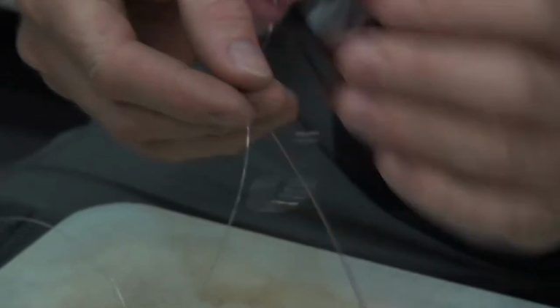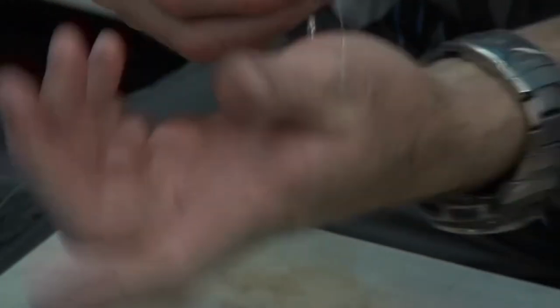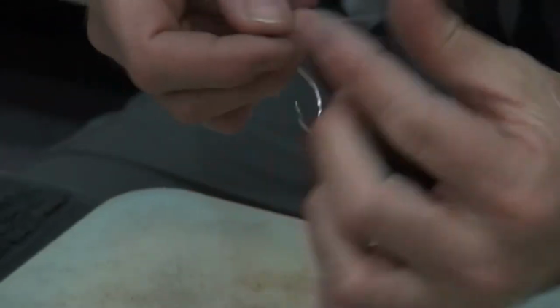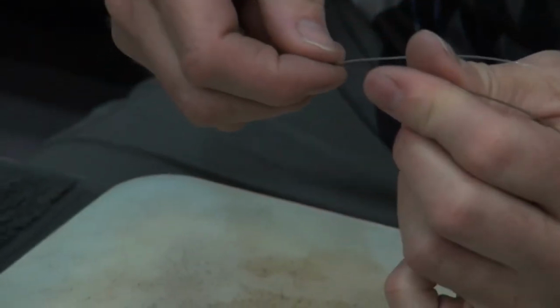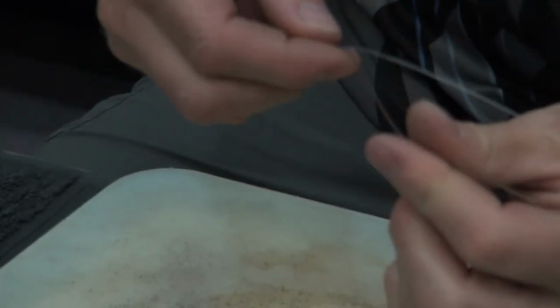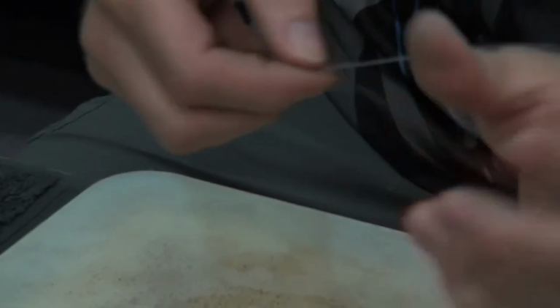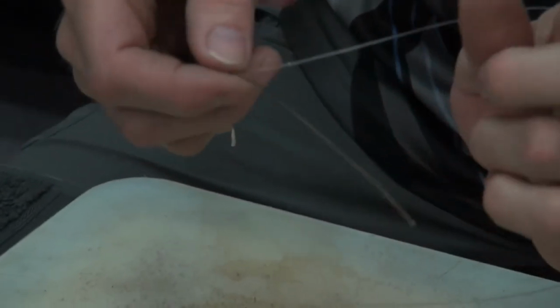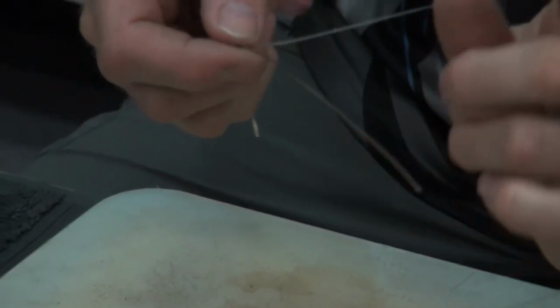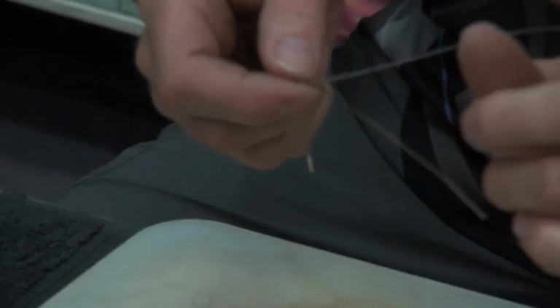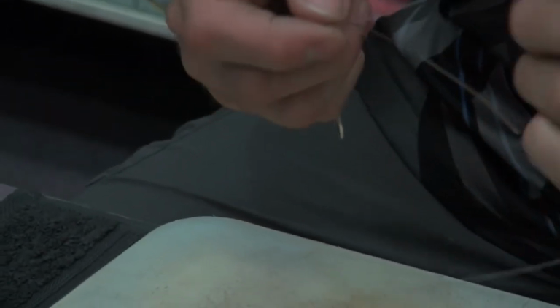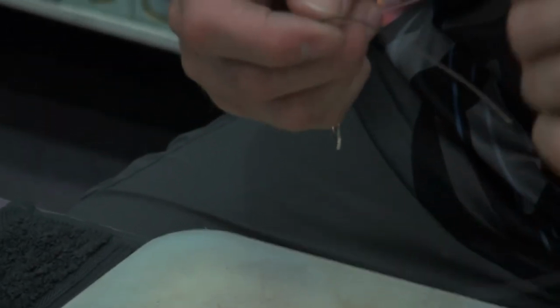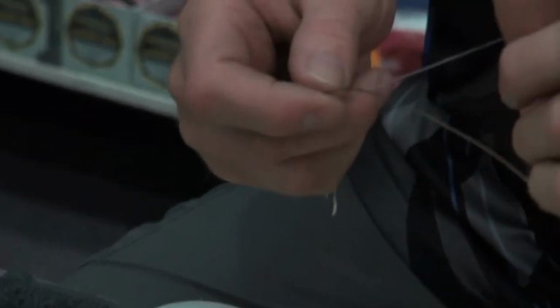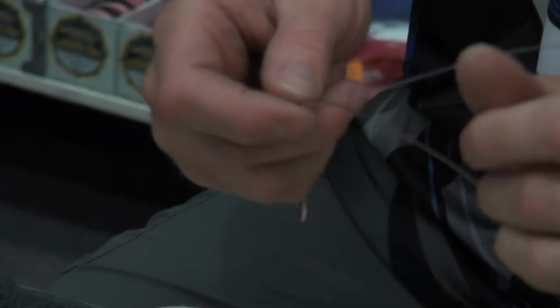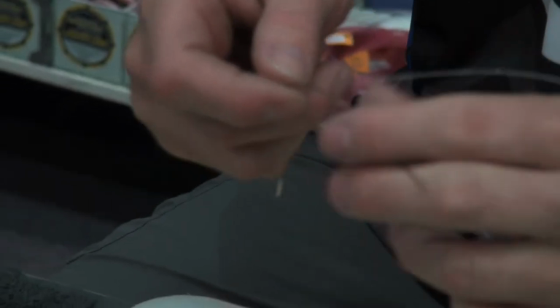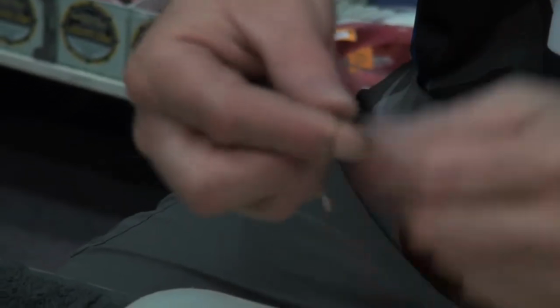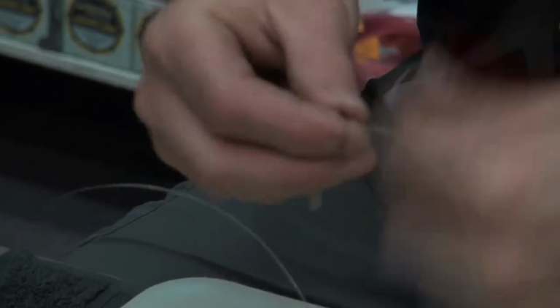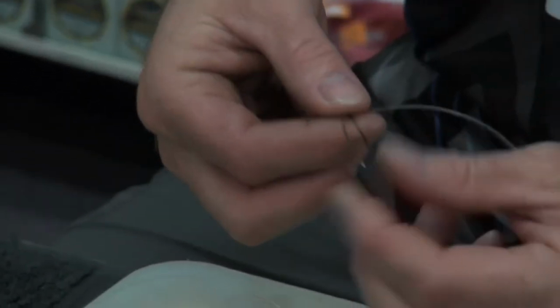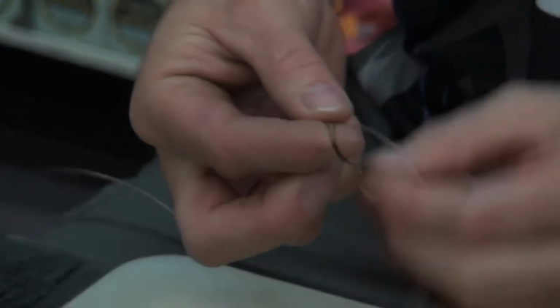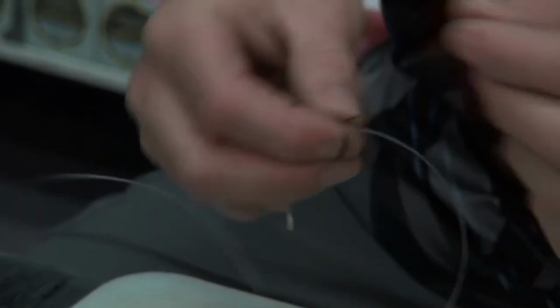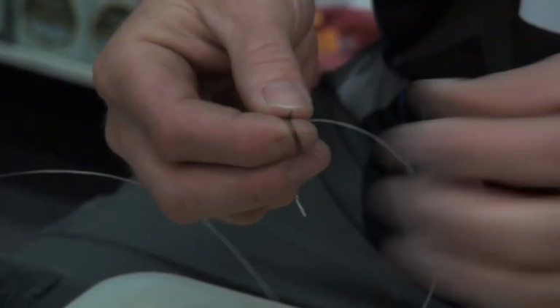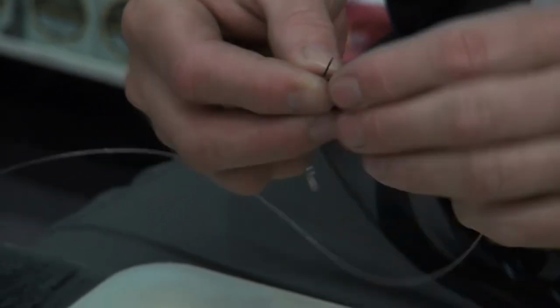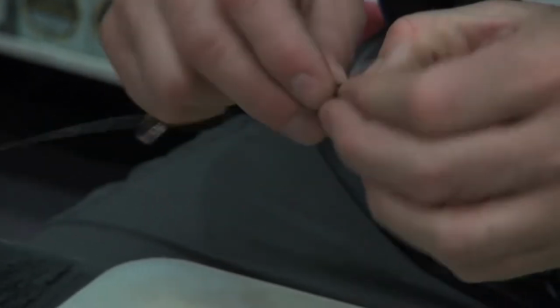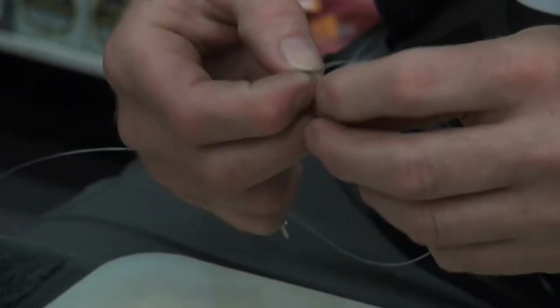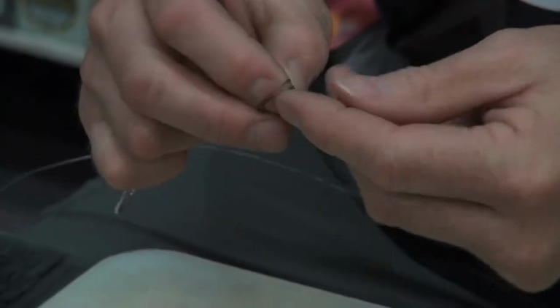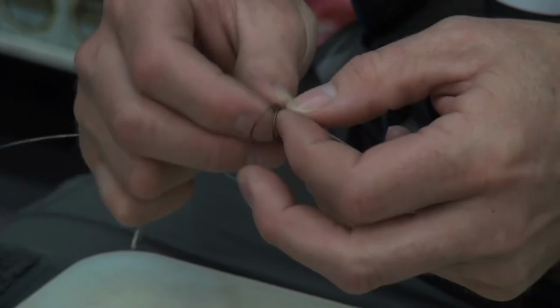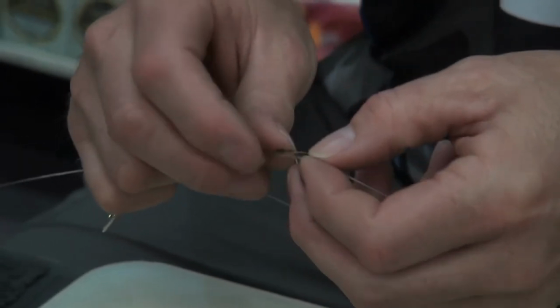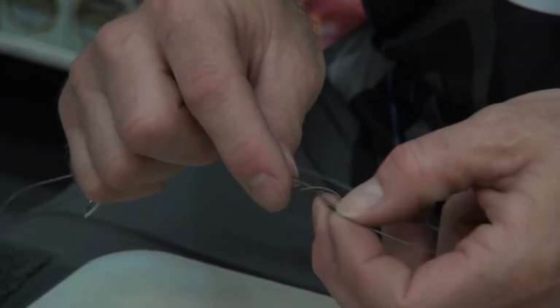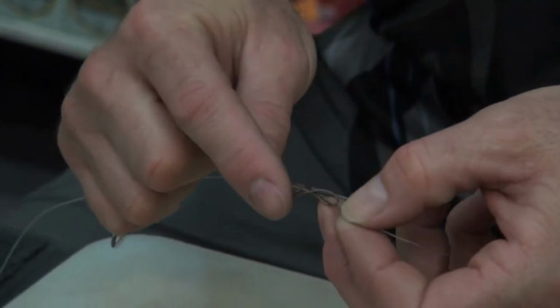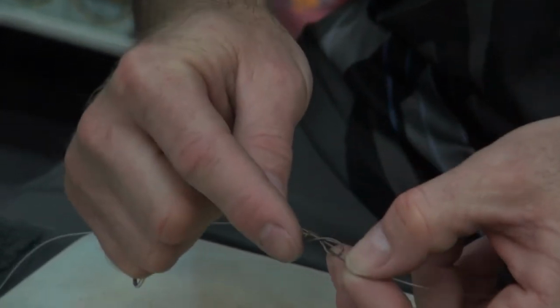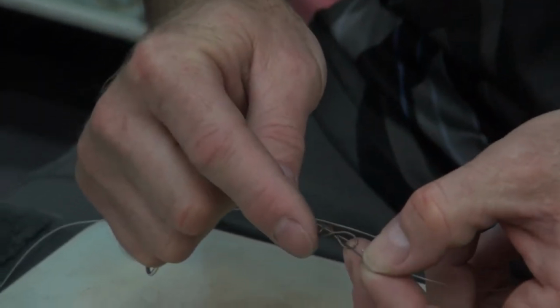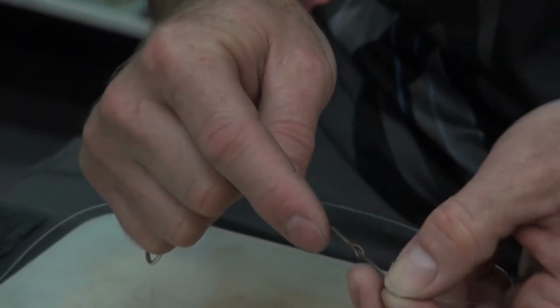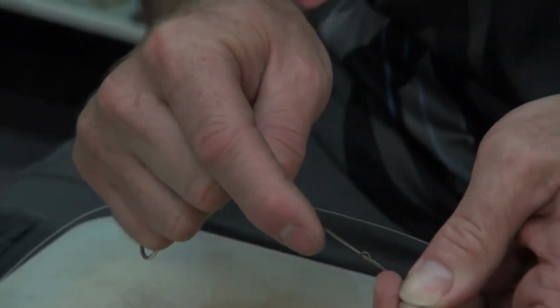You then change over and do exactly the same with the wire, except you go twice around your finger only — once, twice — and pull it back through. There's the figure of eight forming nicely.